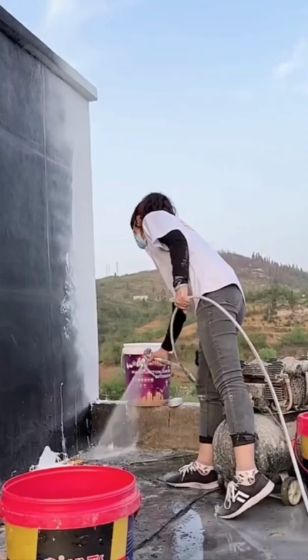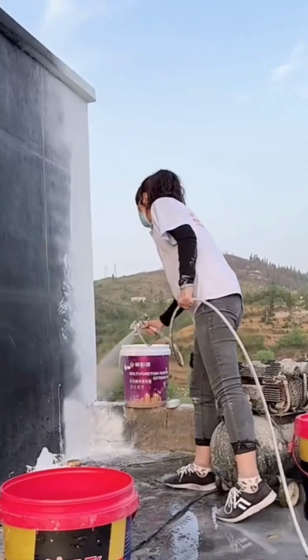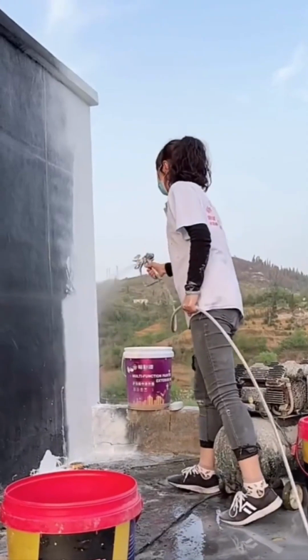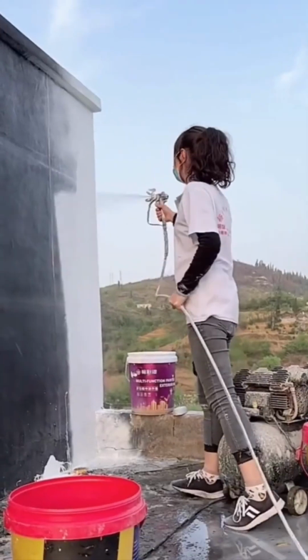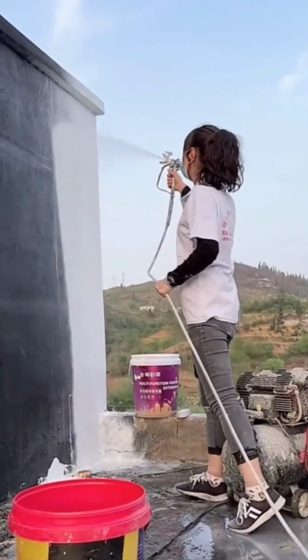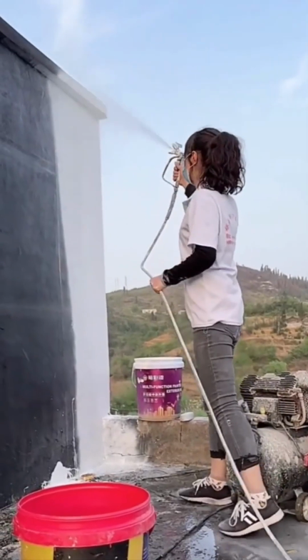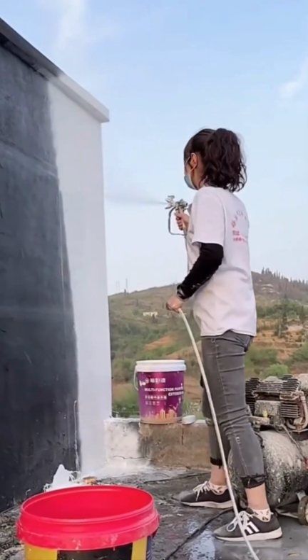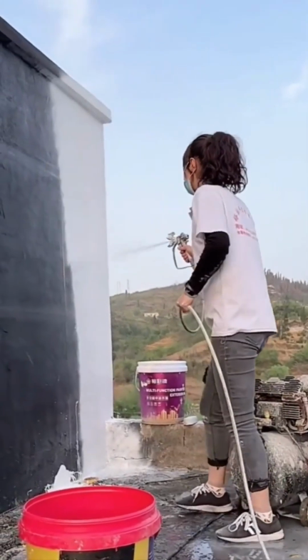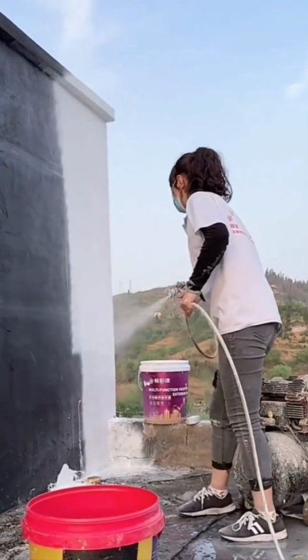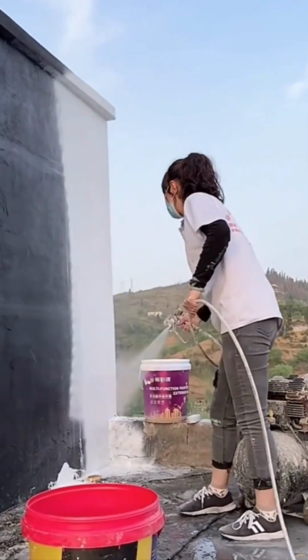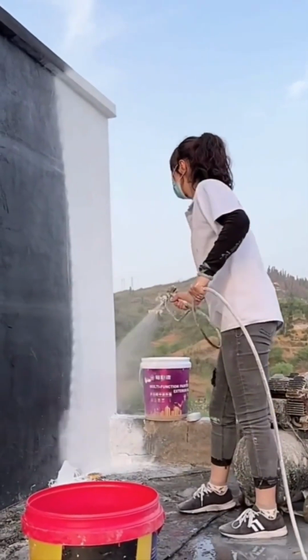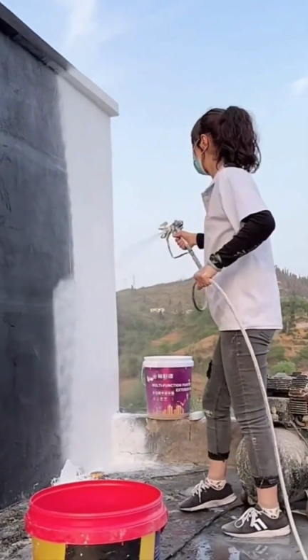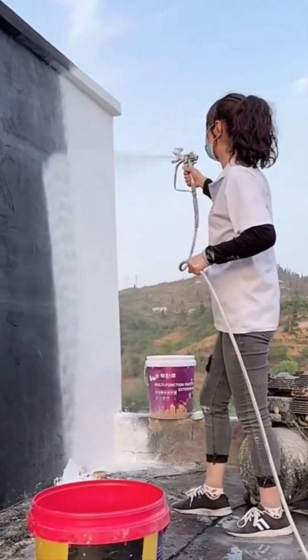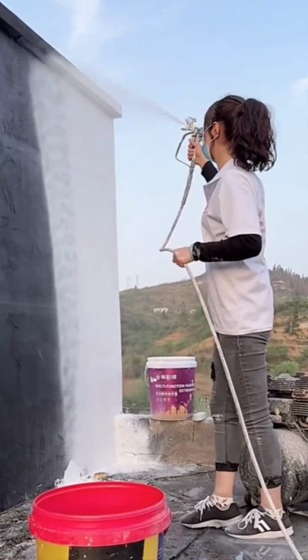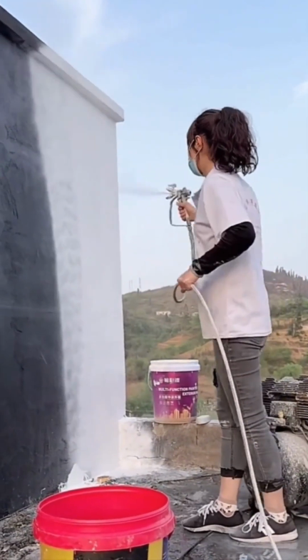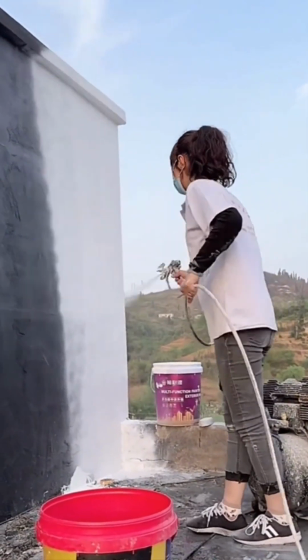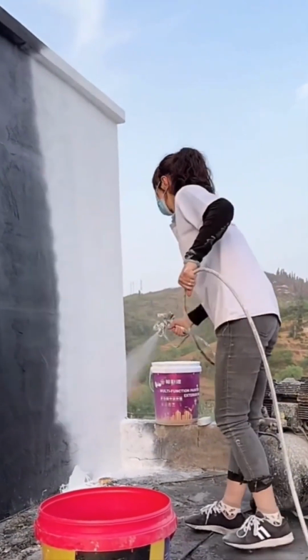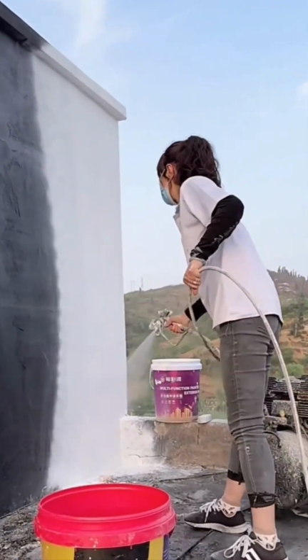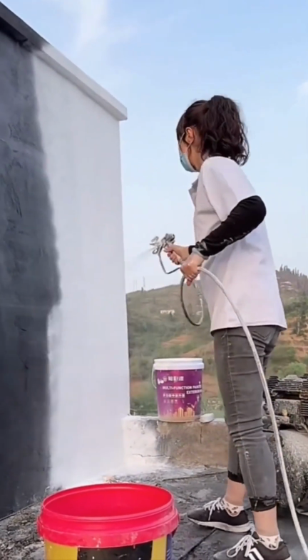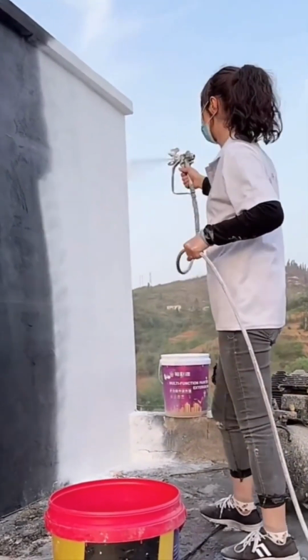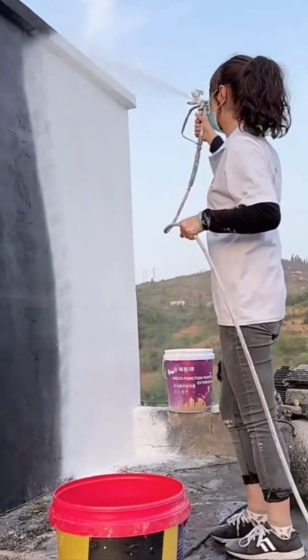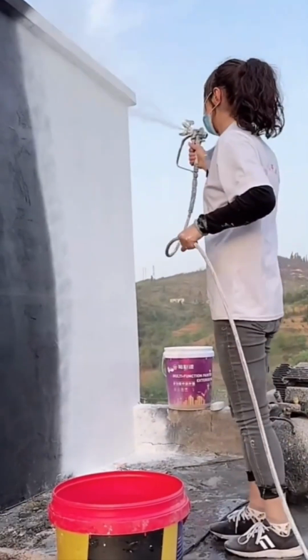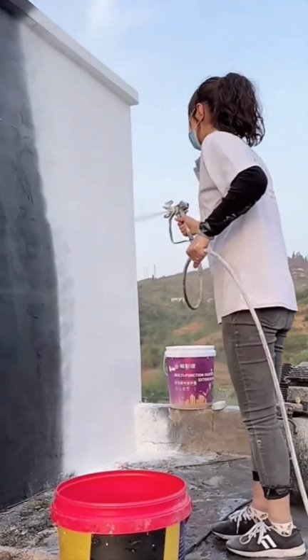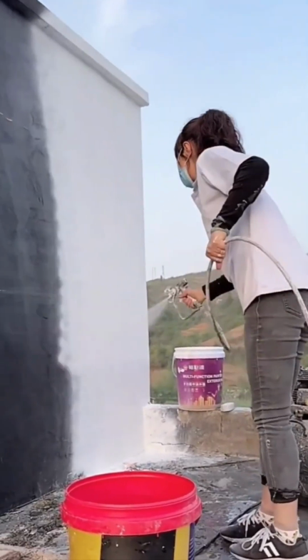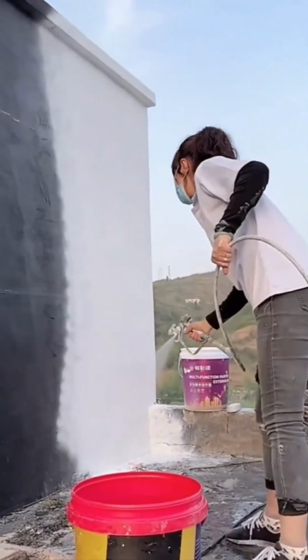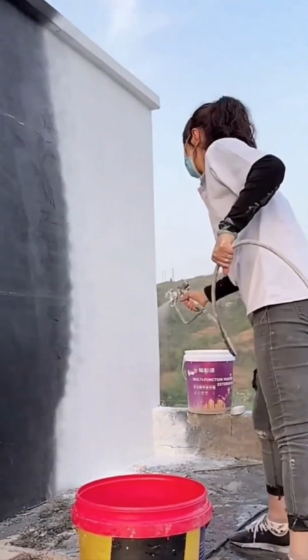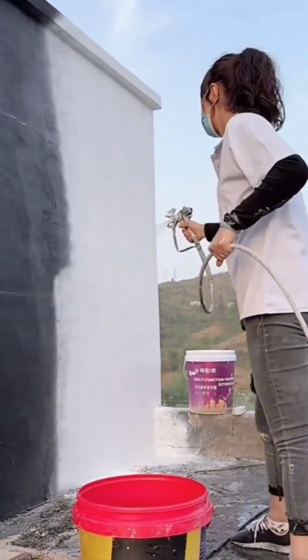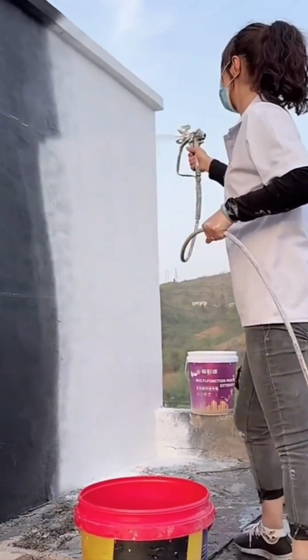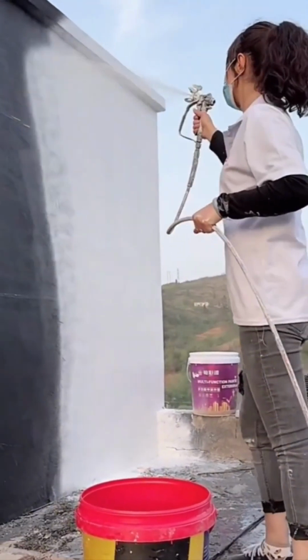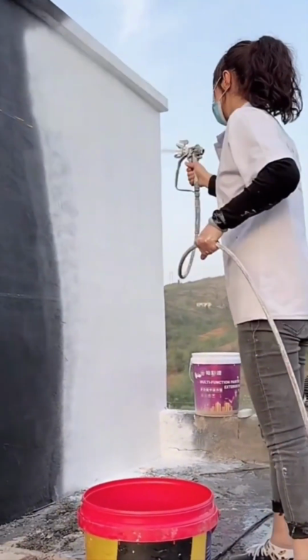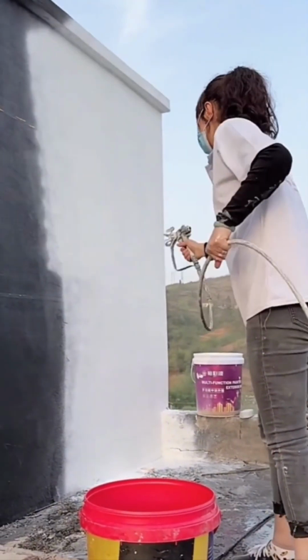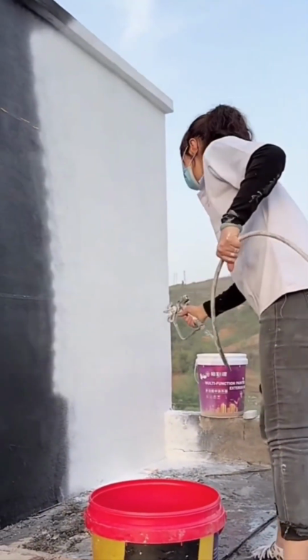Forget the brush and roller — this is painting for the 21st century. The paint sprayer delivers a fine, even mist, coating the wall in a fraction of the time.